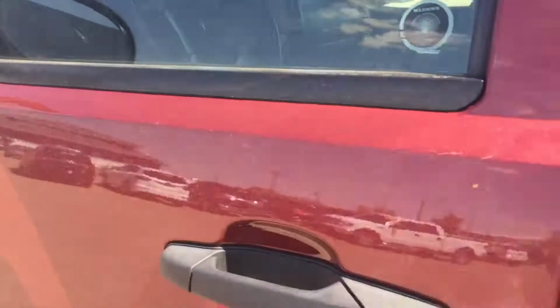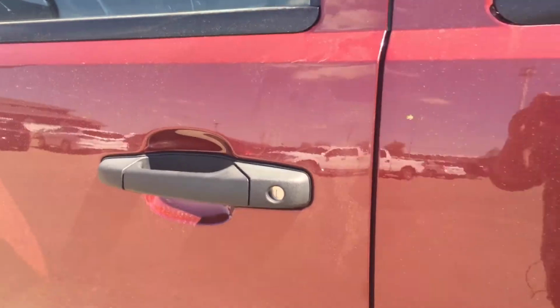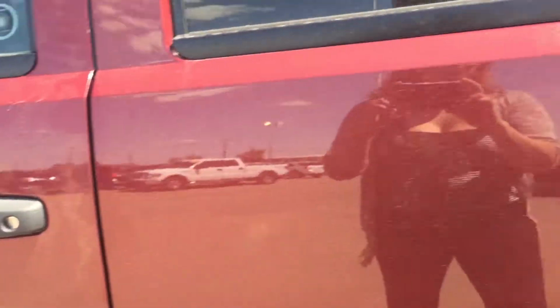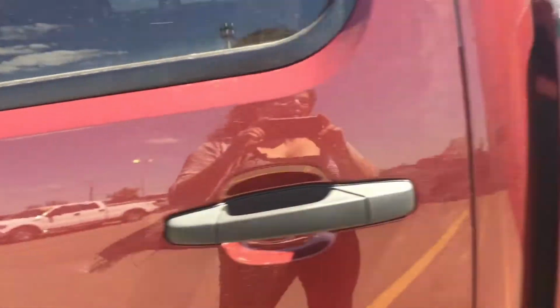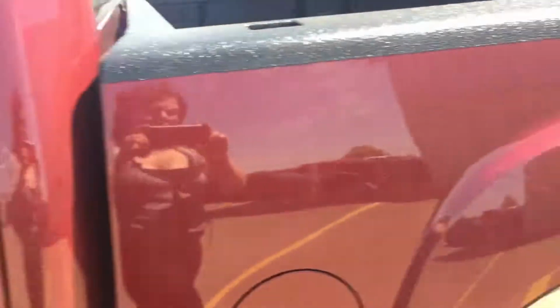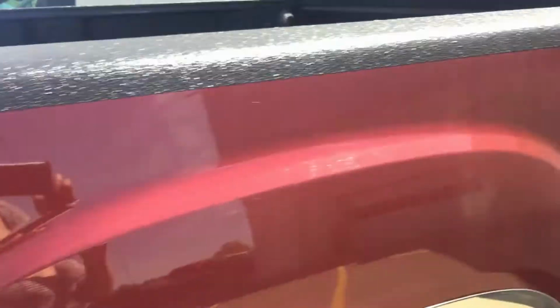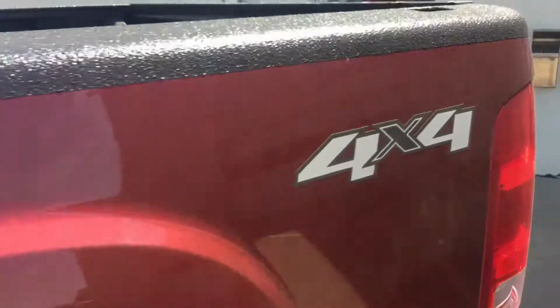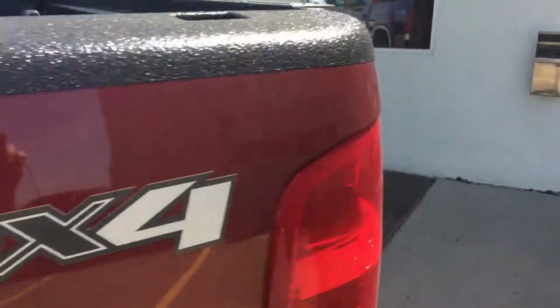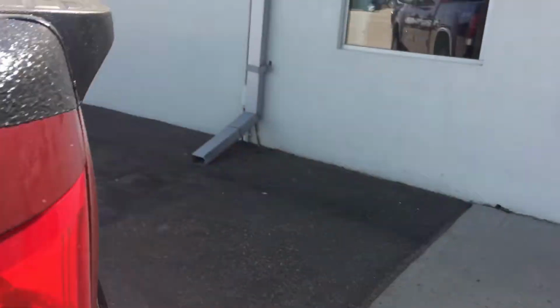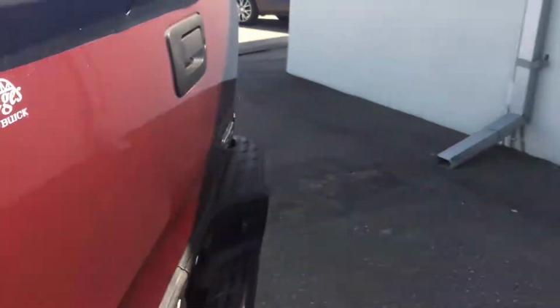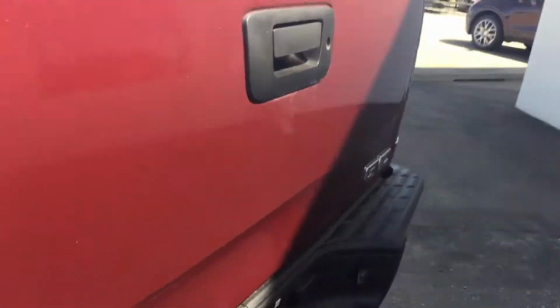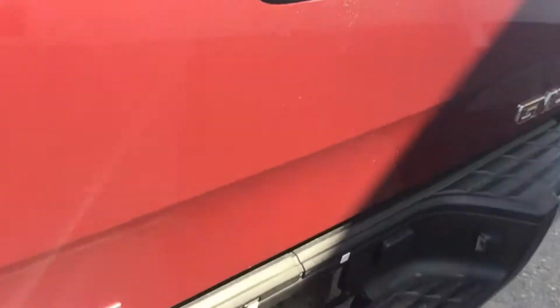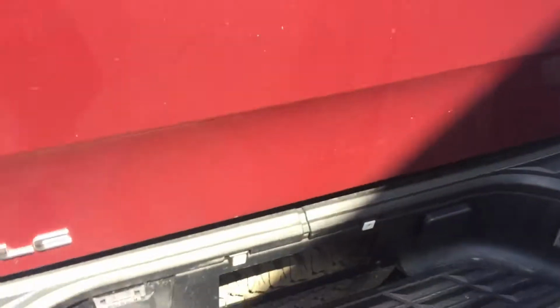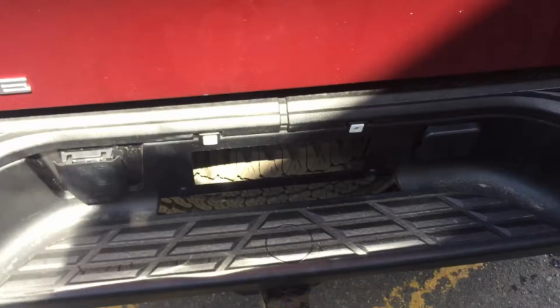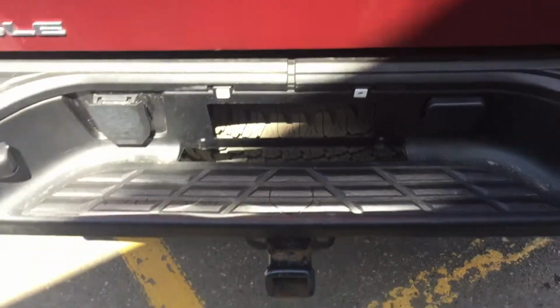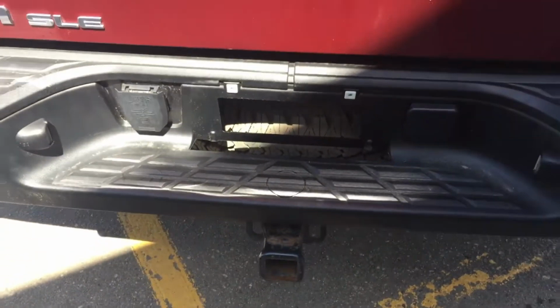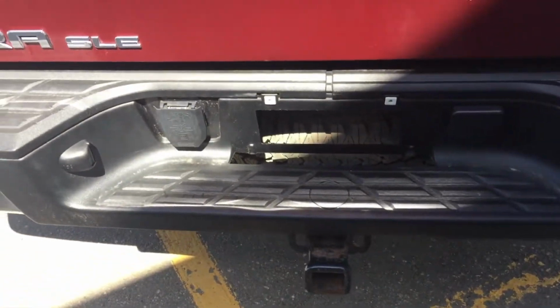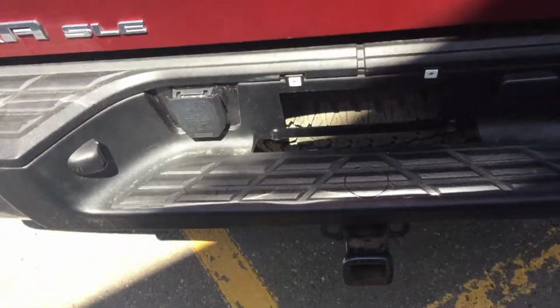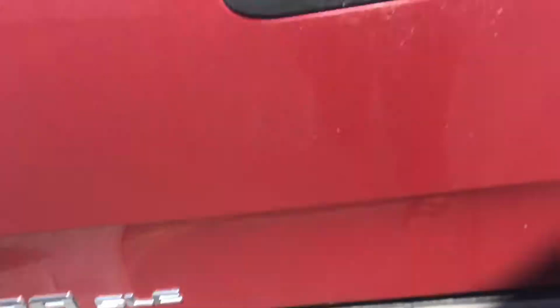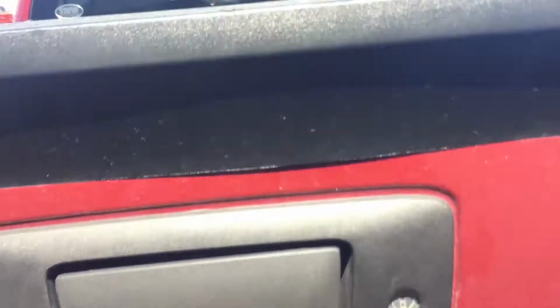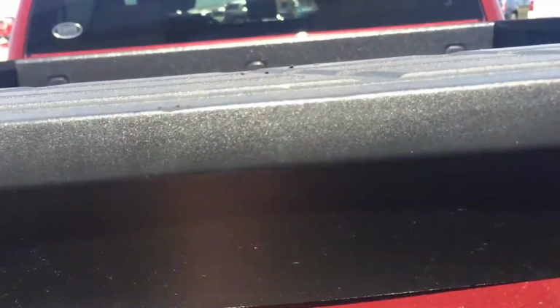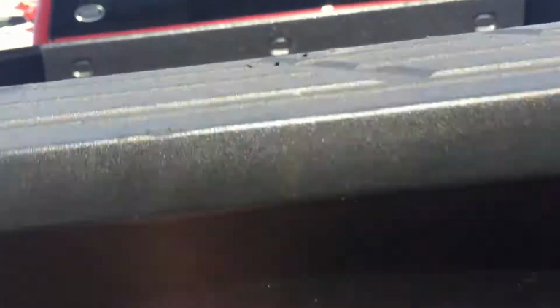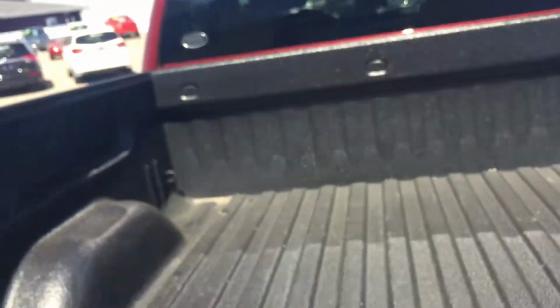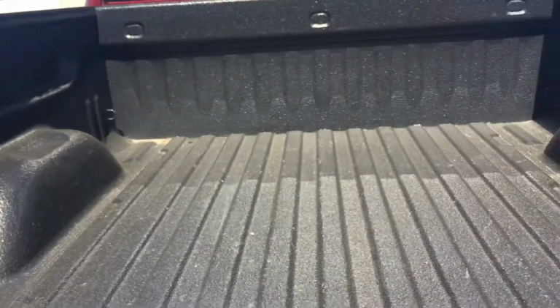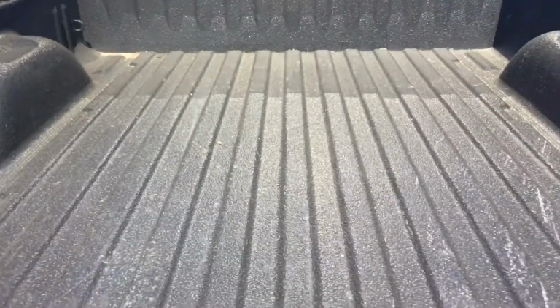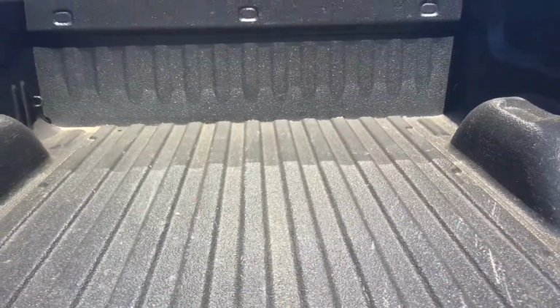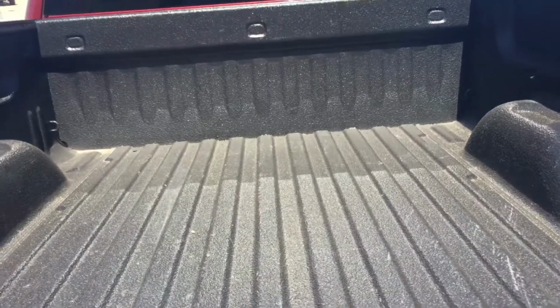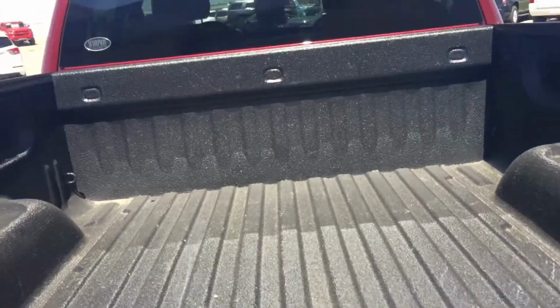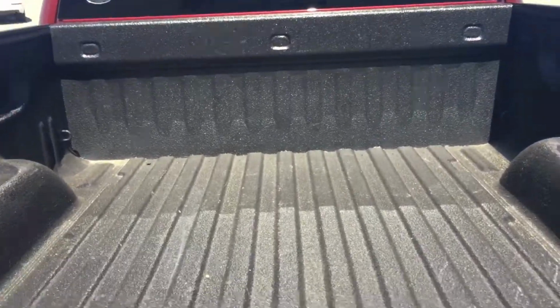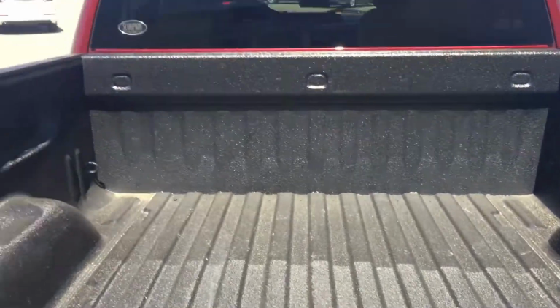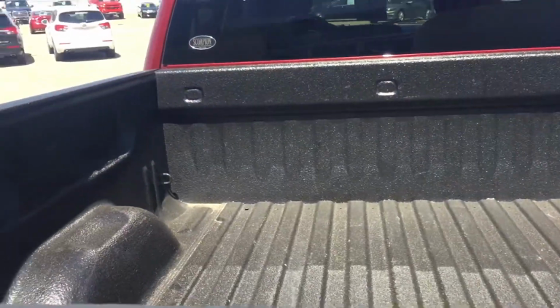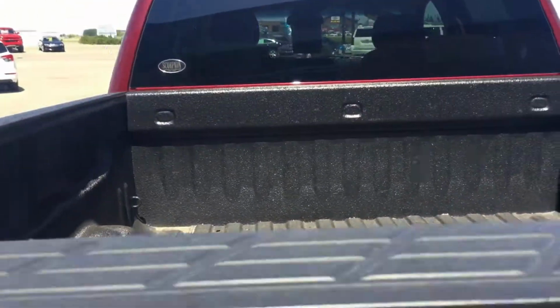We've got power locks, and if we take a look in the back here, you of course have your trailer equipment and your spare tire. If we pop this open, you can see there's lots of space back here for storage.